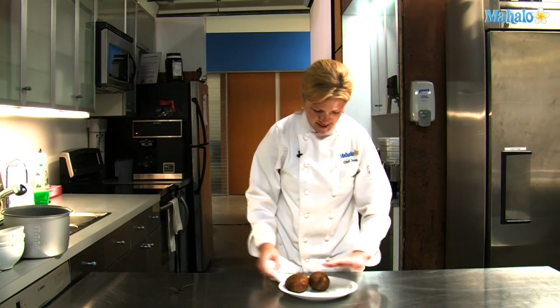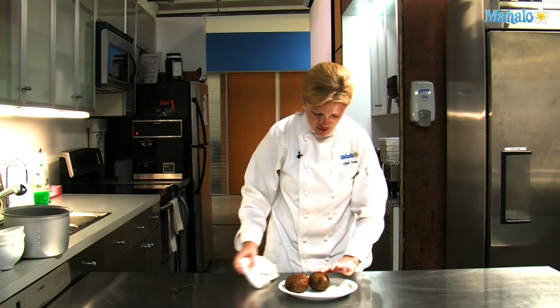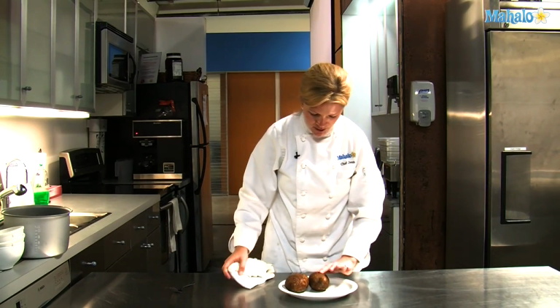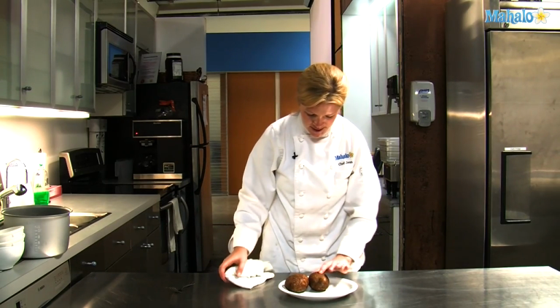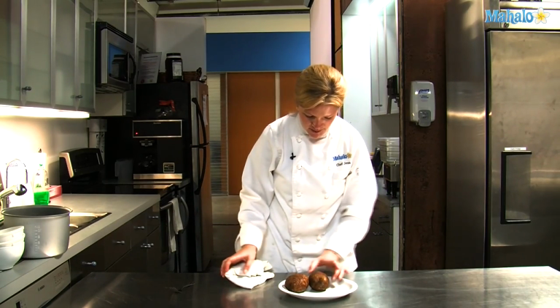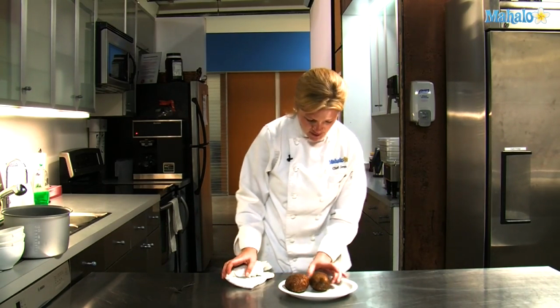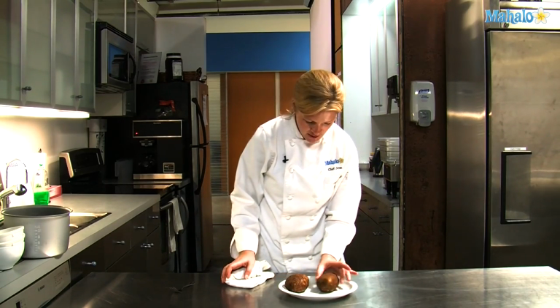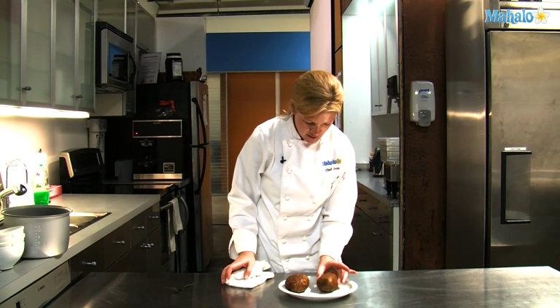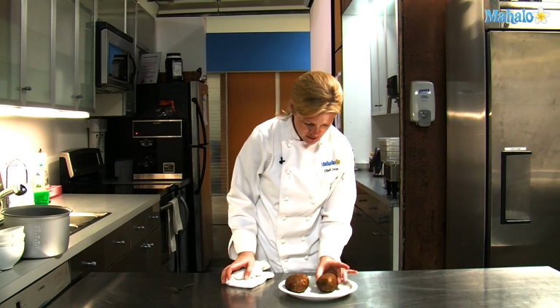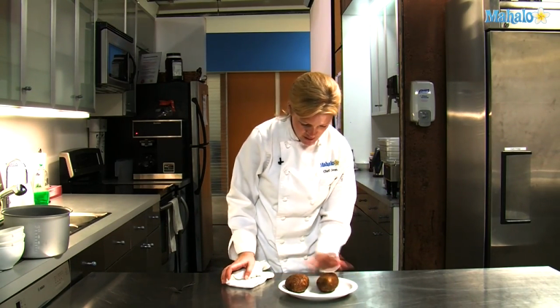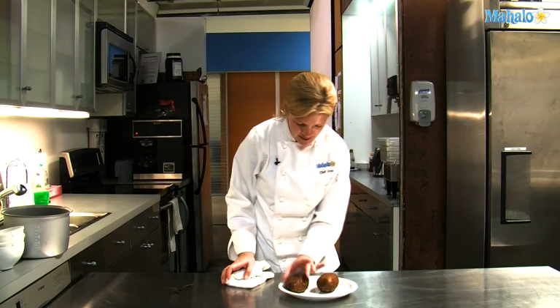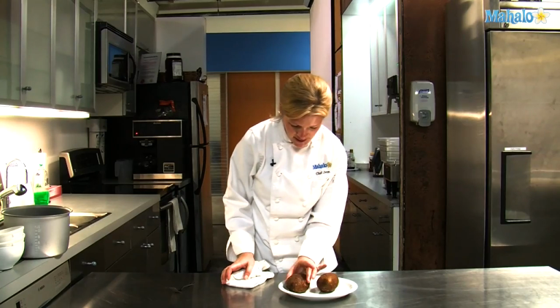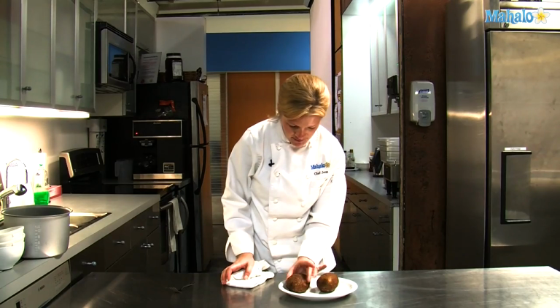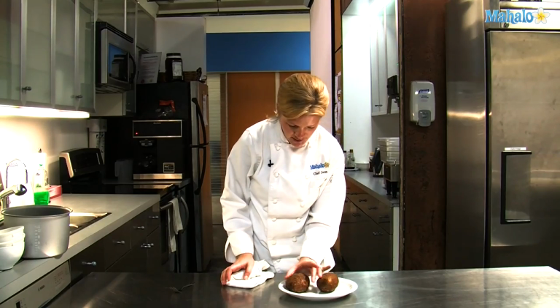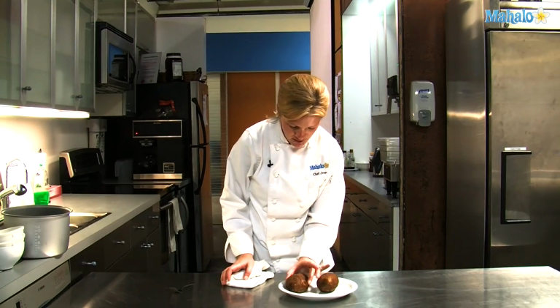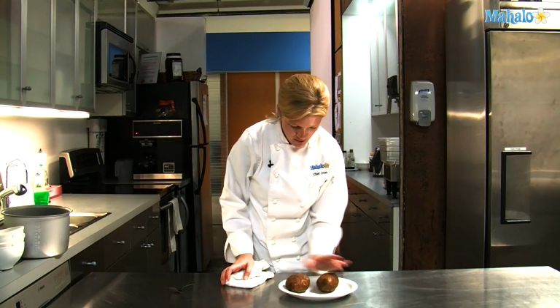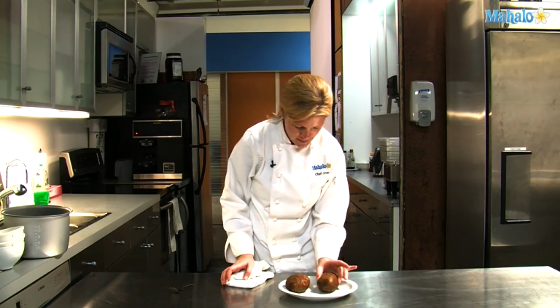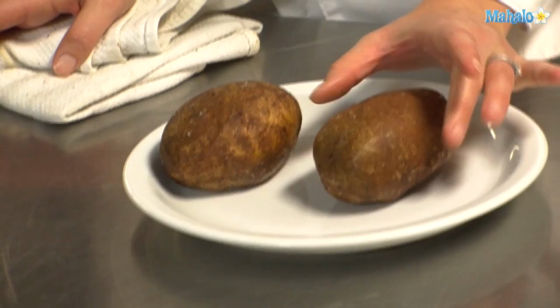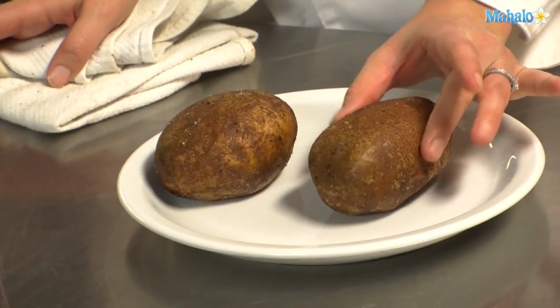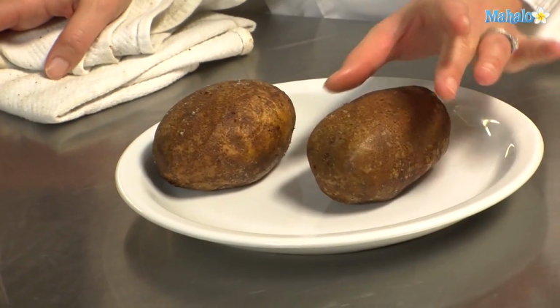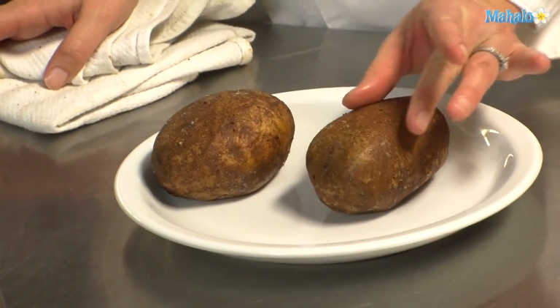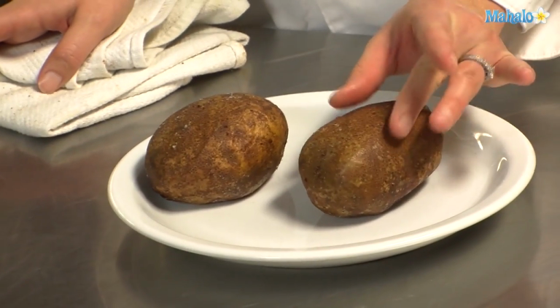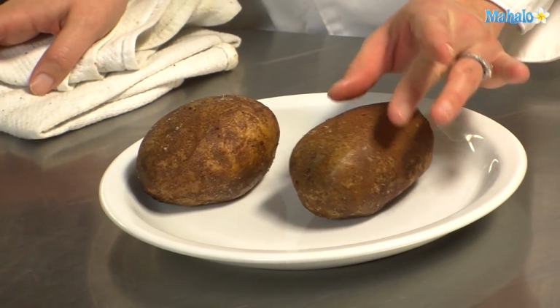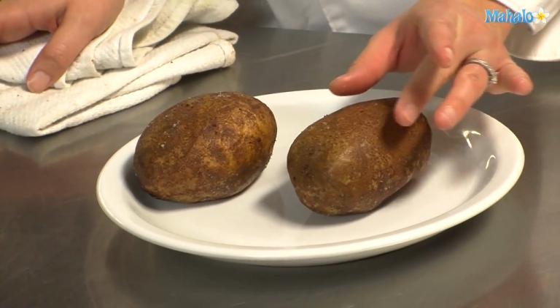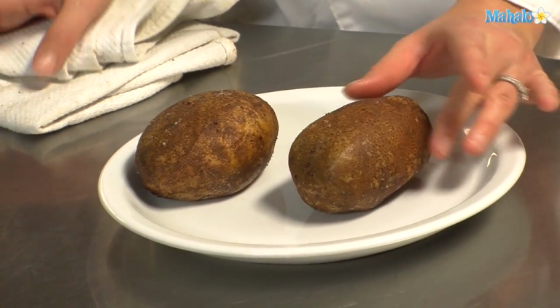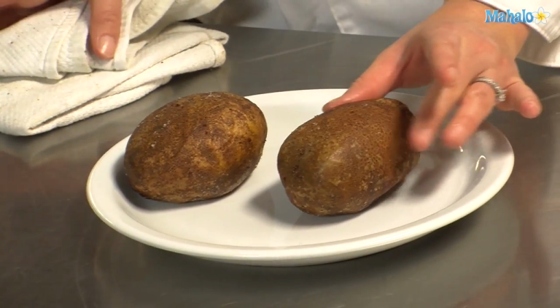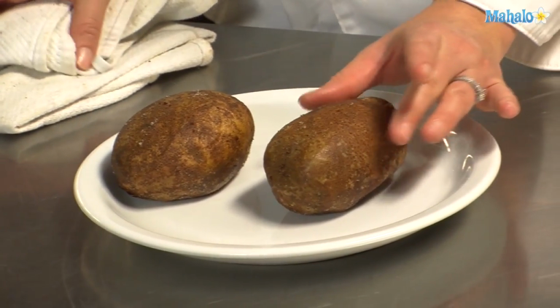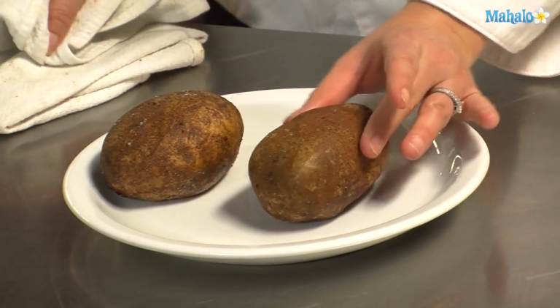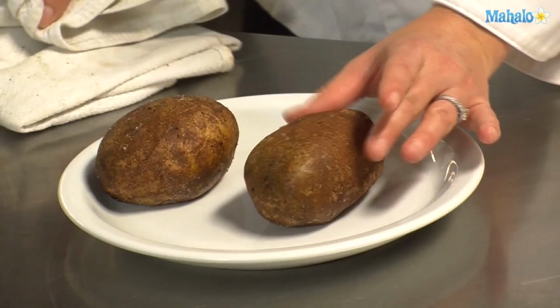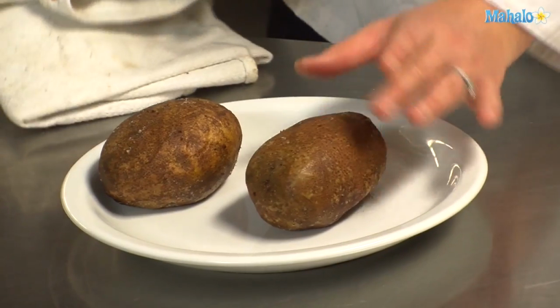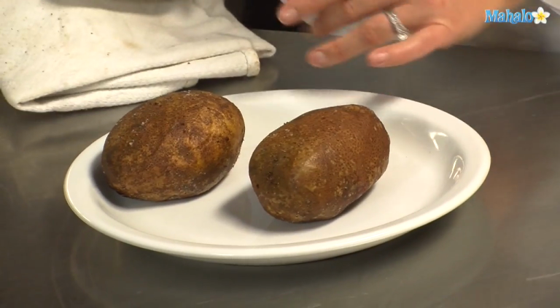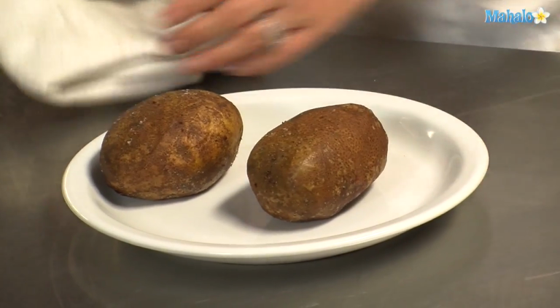The skin should be crisp and if you give it a little squeeze, there's give there so you know that the potatoes cooked. If it's still hard, allow it to cook for another 10 minutes or so.